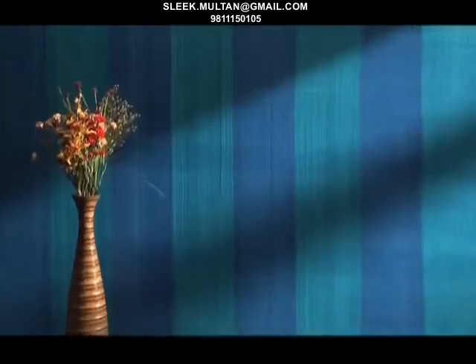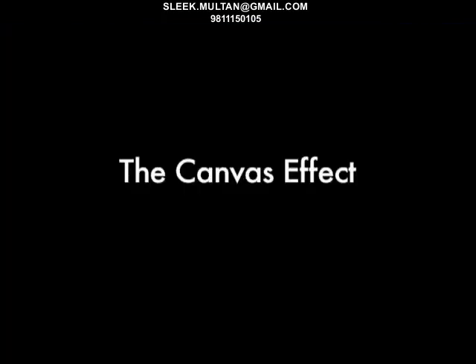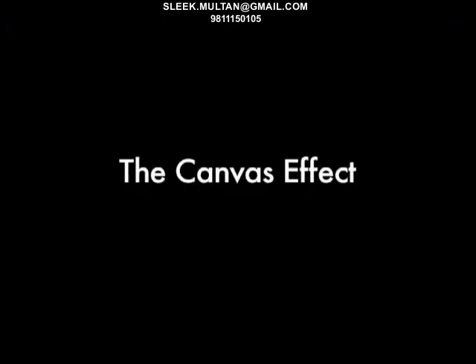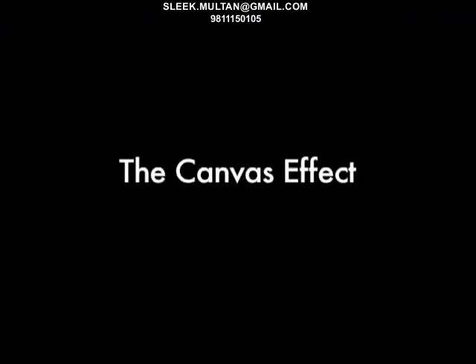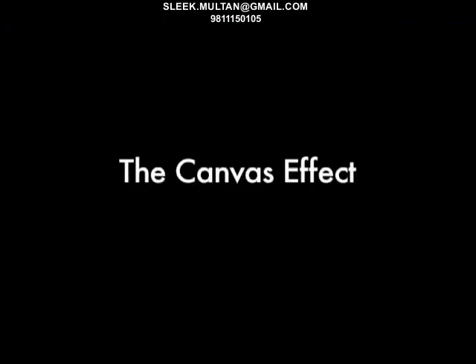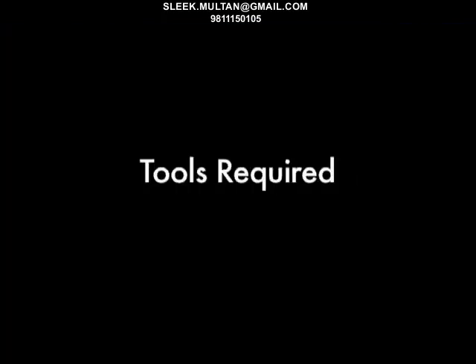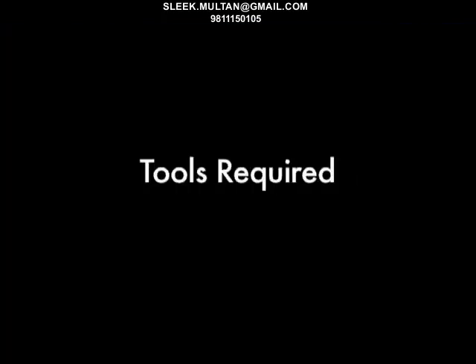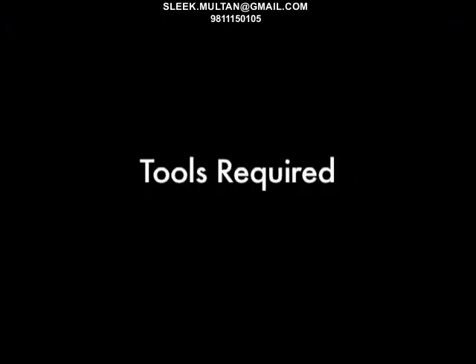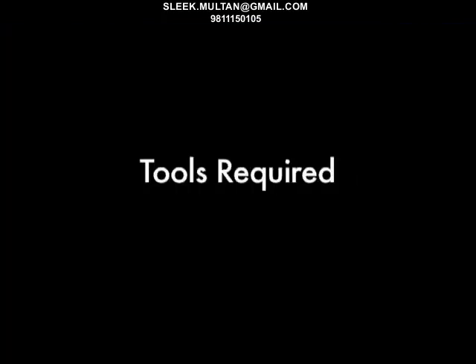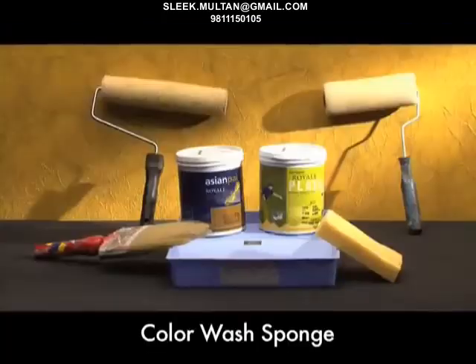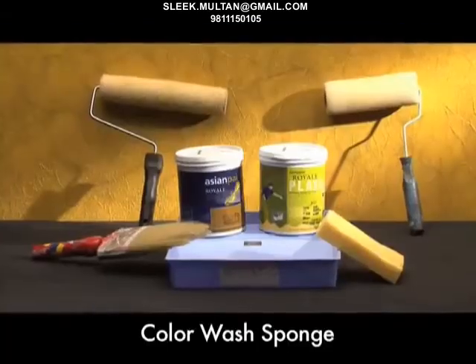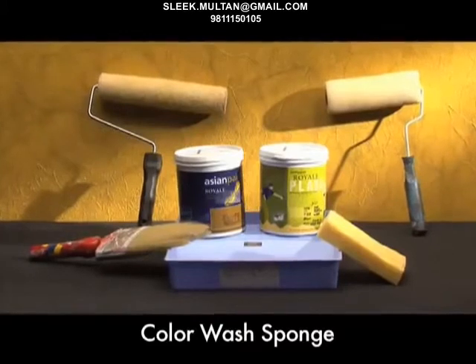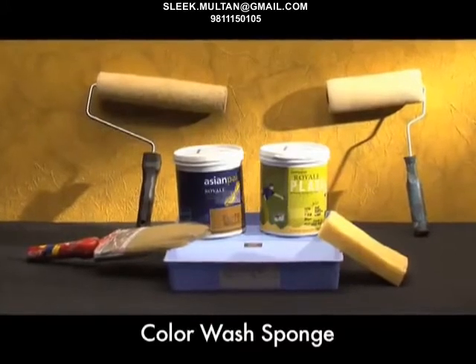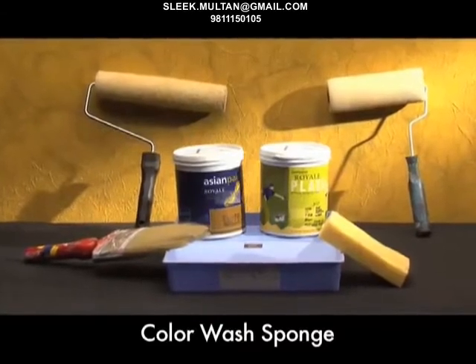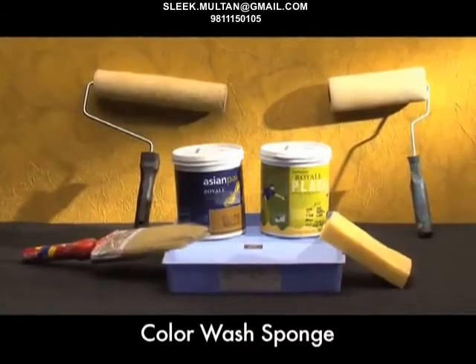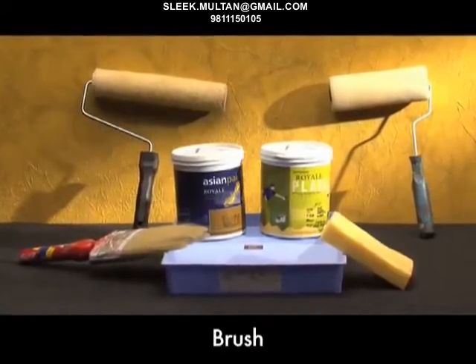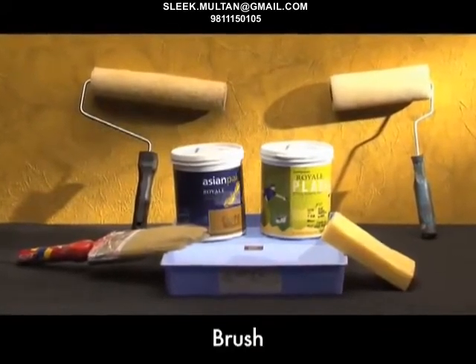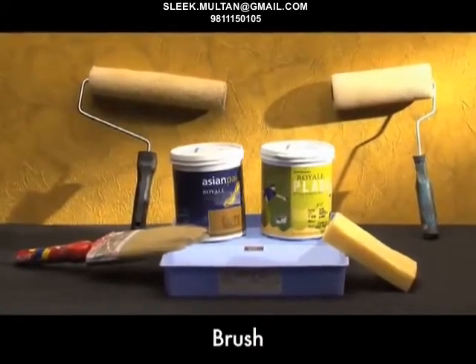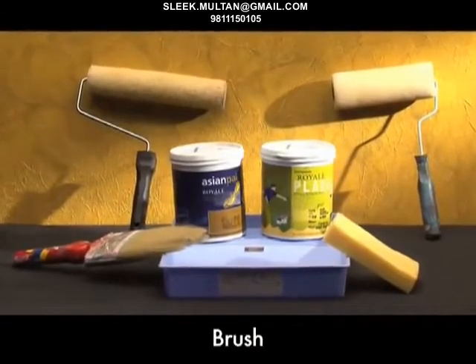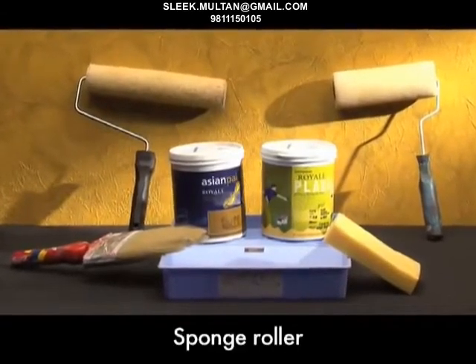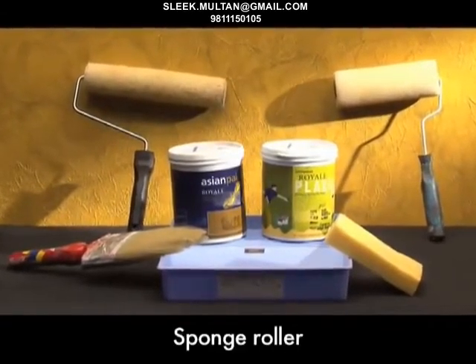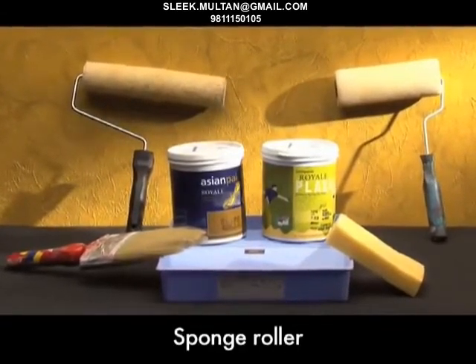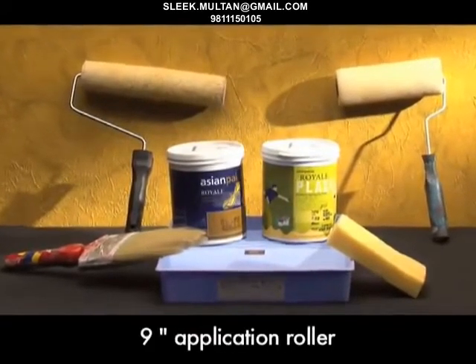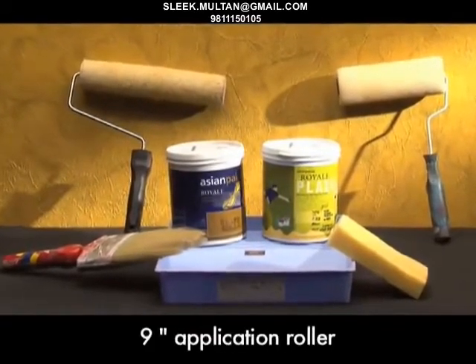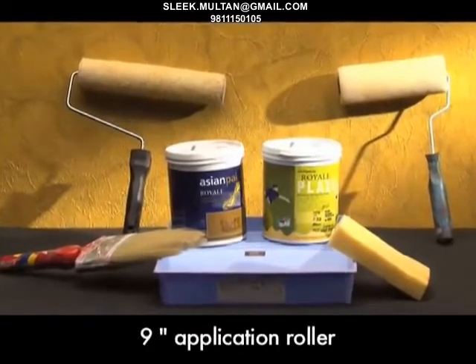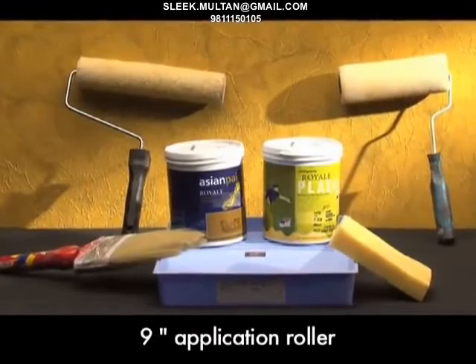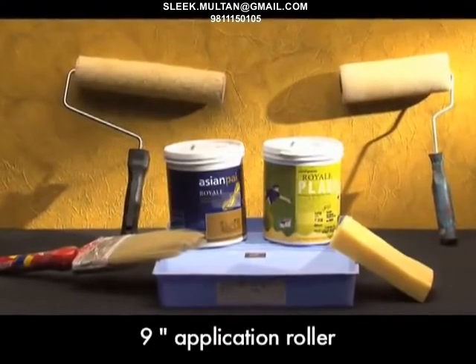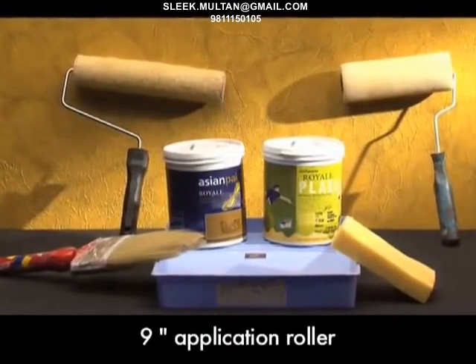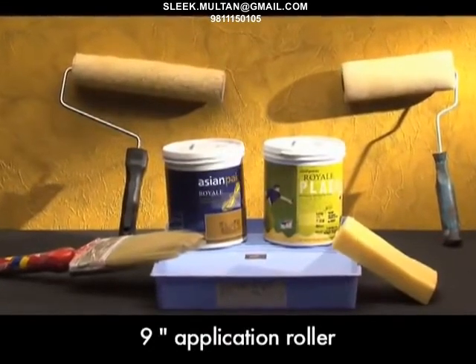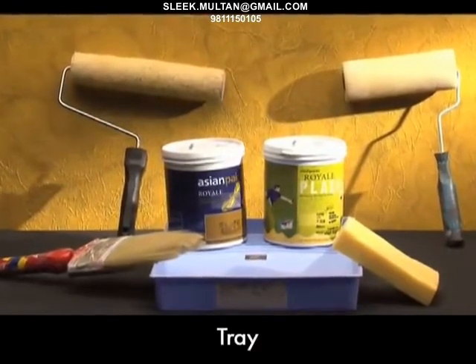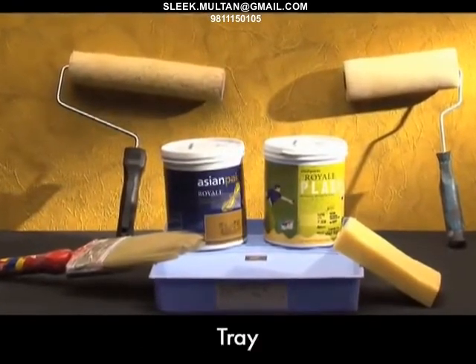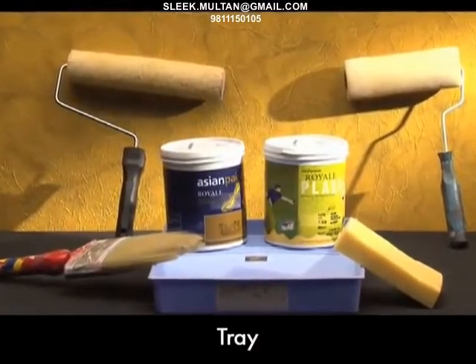The canvas effect. Tools required: color wash sponge, a regular brush, a sponge roller, a 9-inch application roller, and a tray.